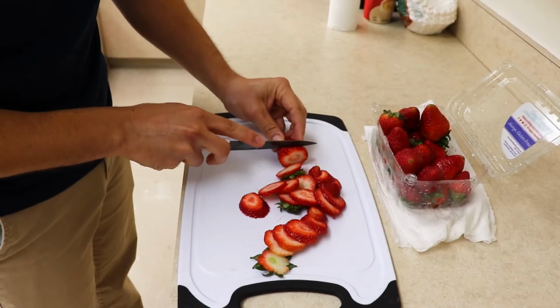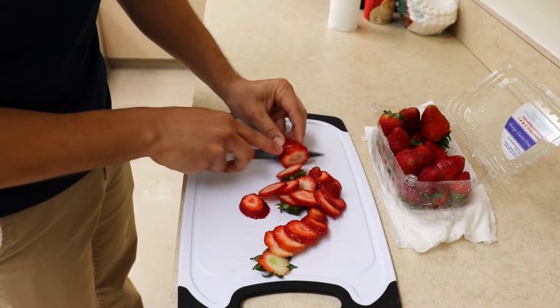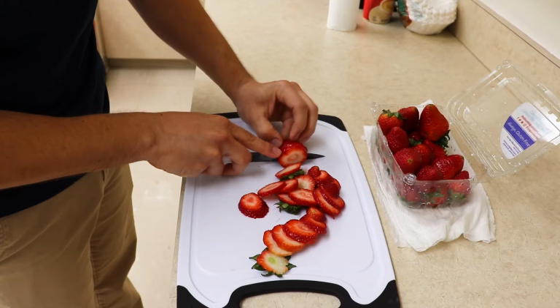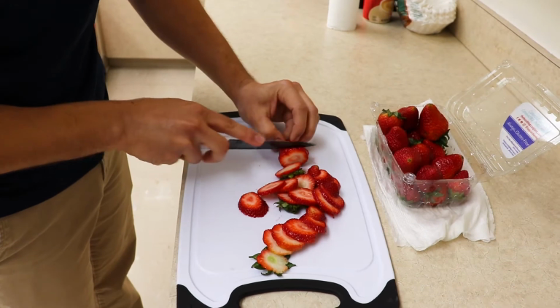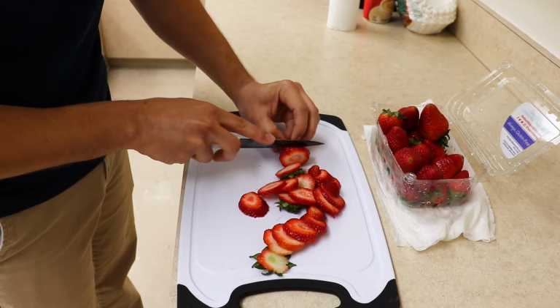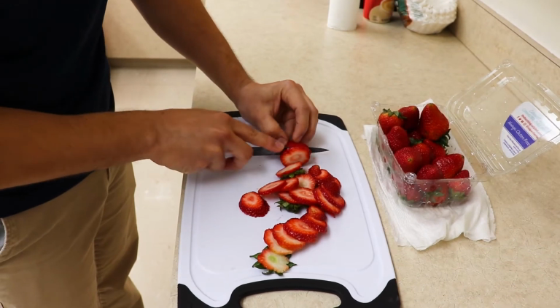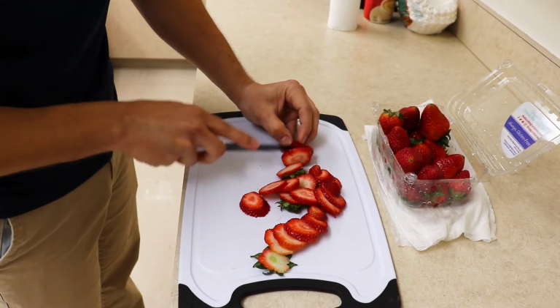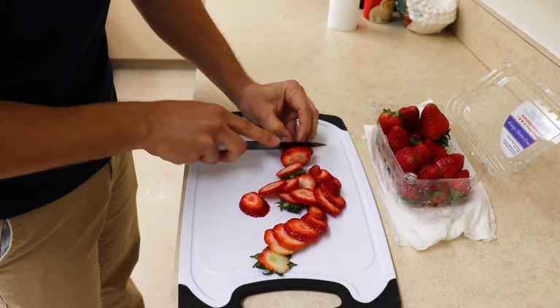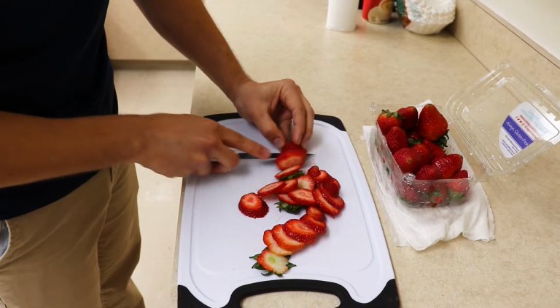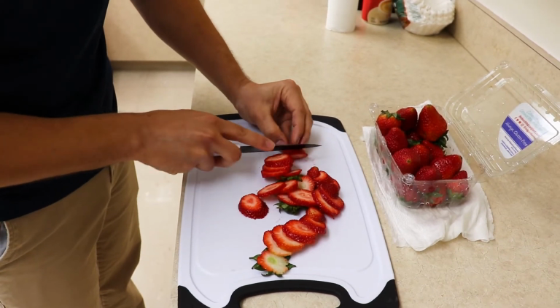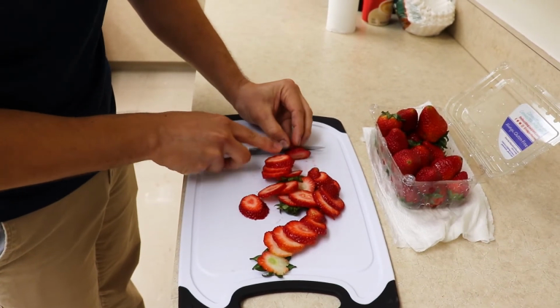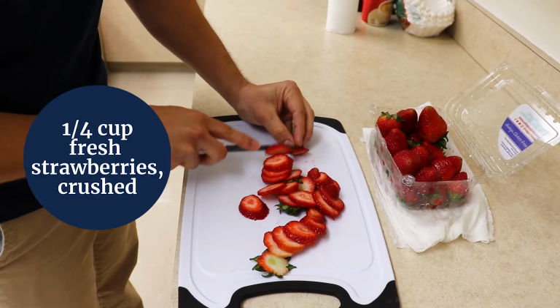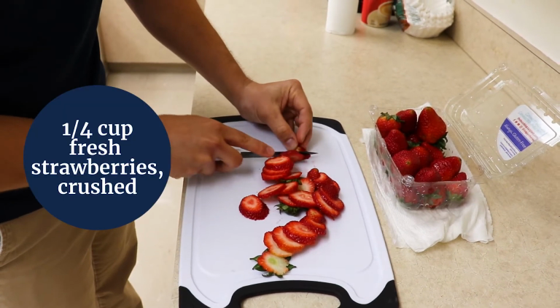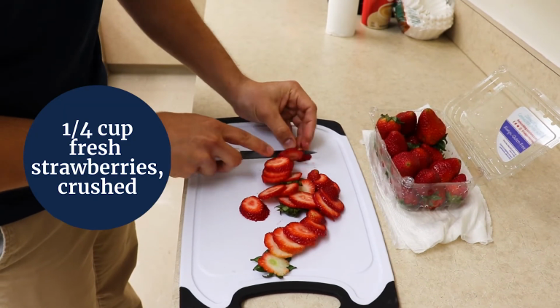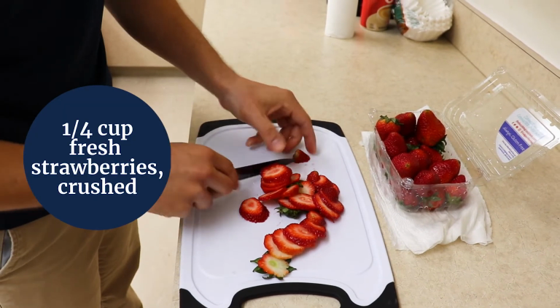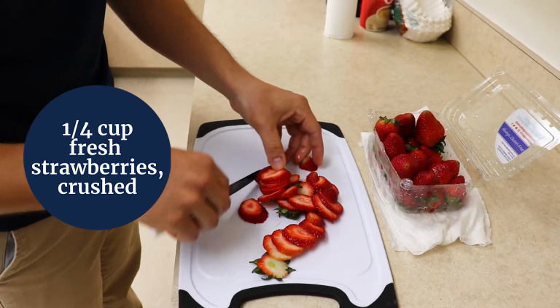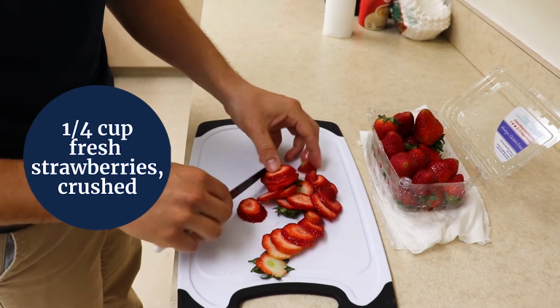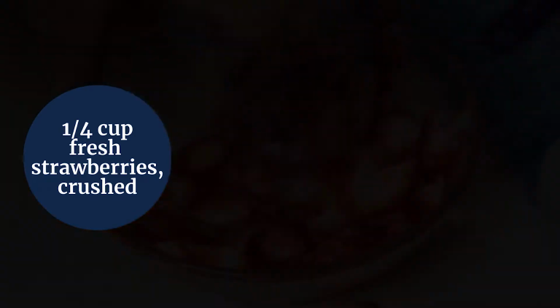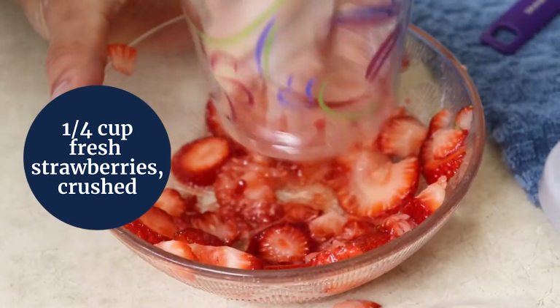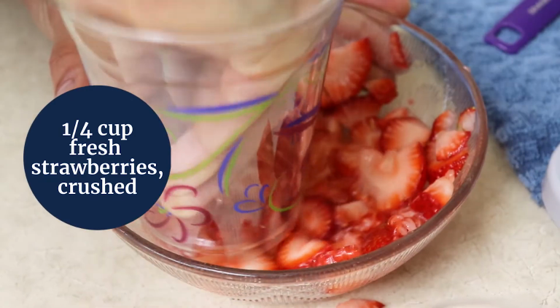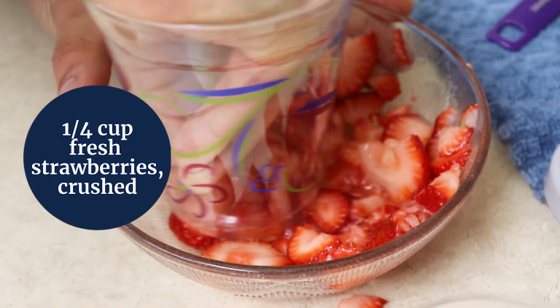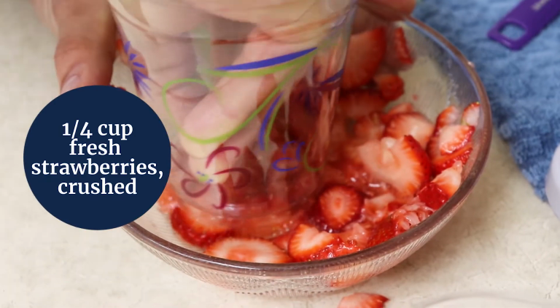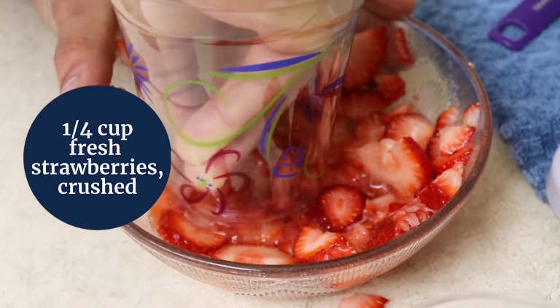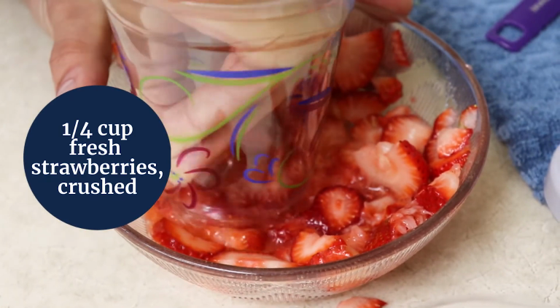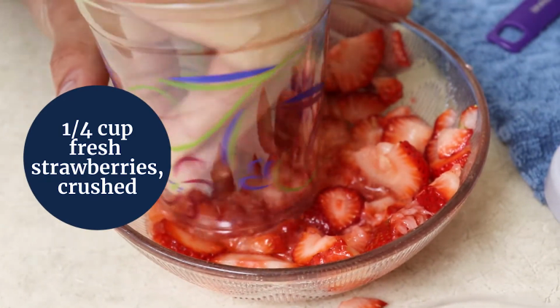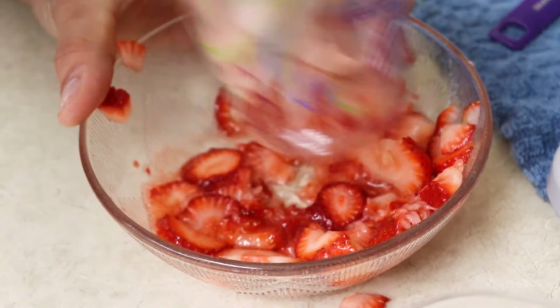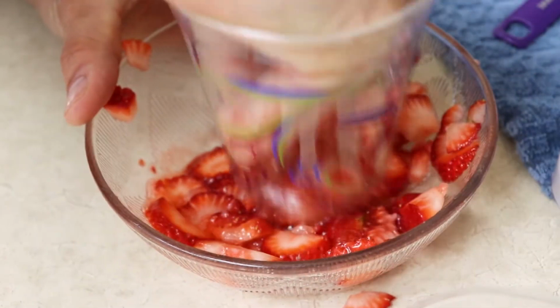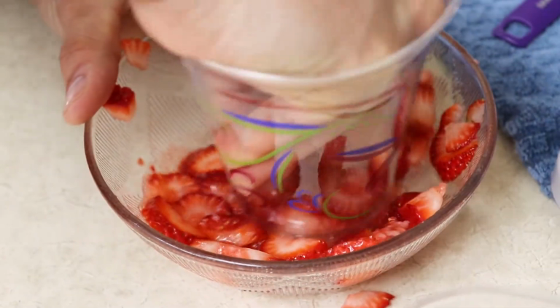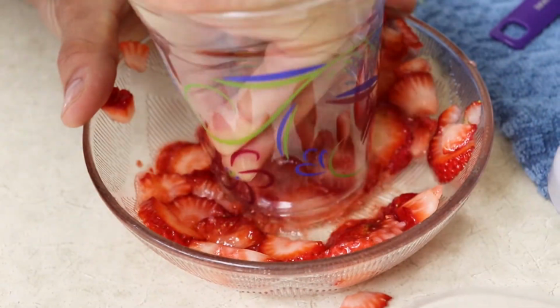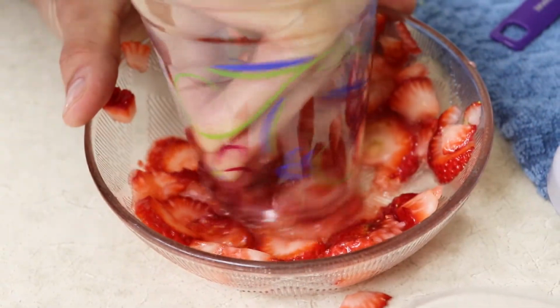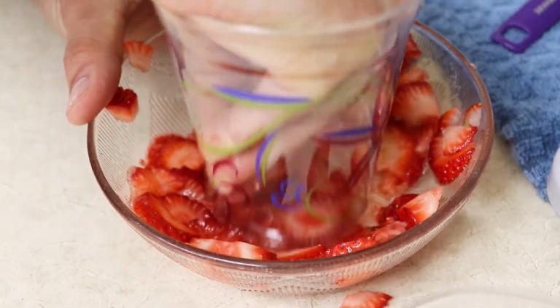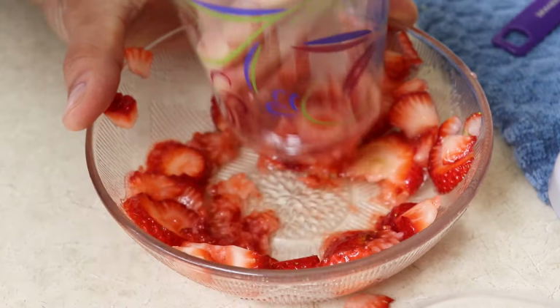Next we will slice up our strawberries. Then we will use a cup to smash up our strawberries.